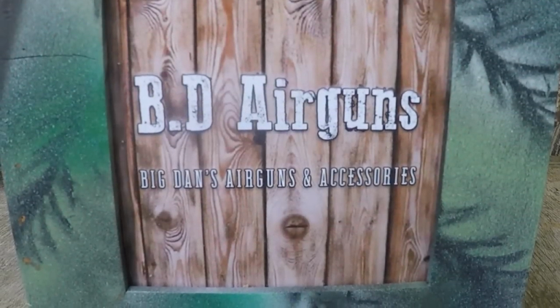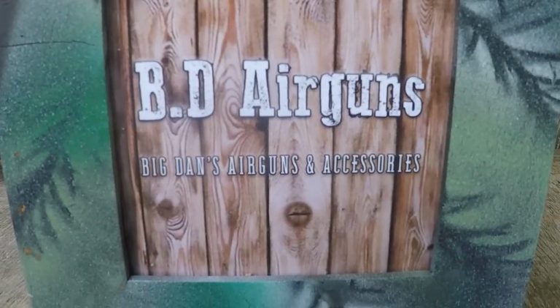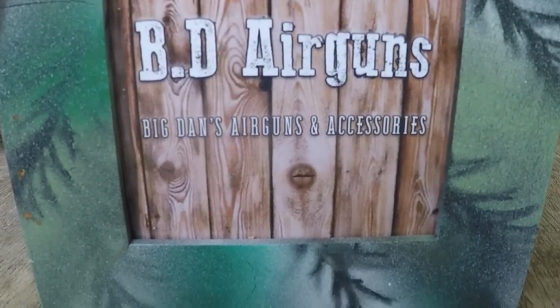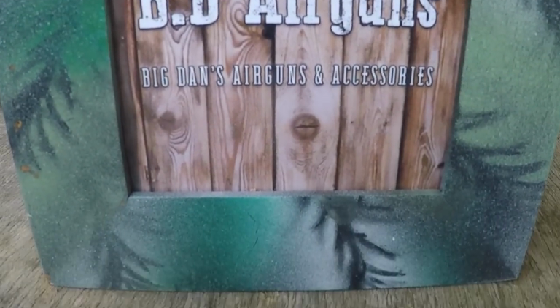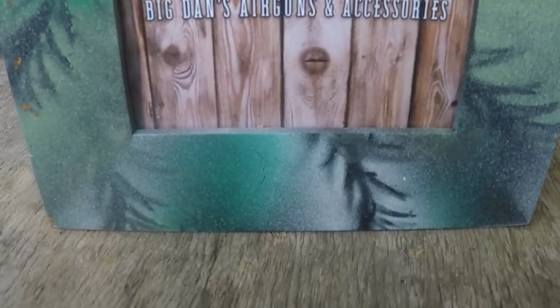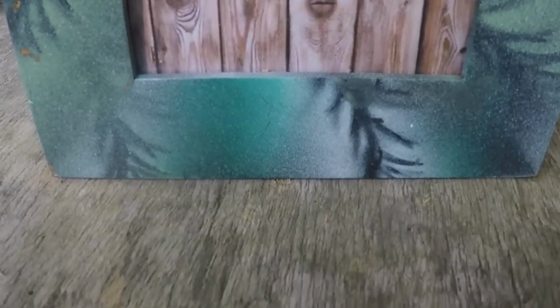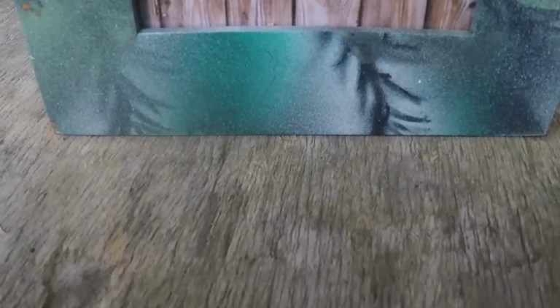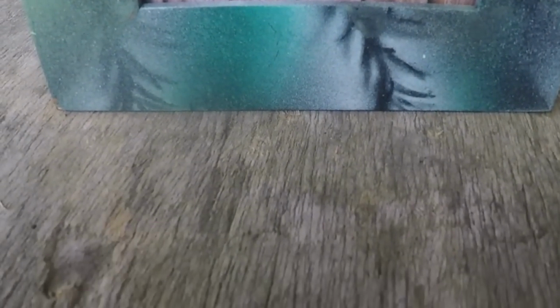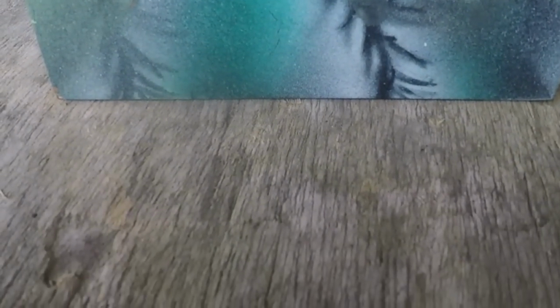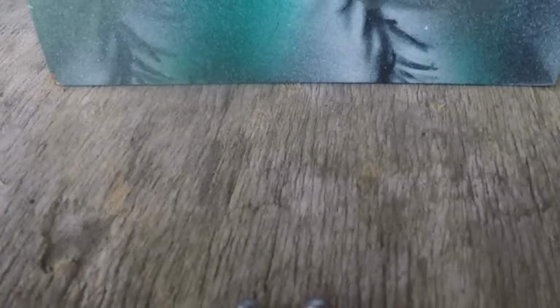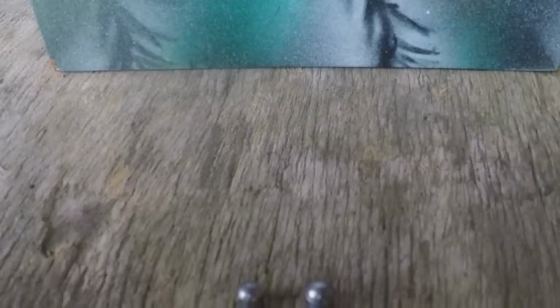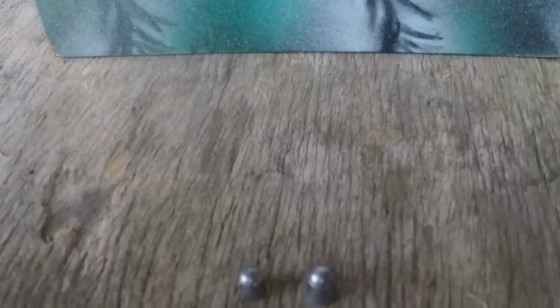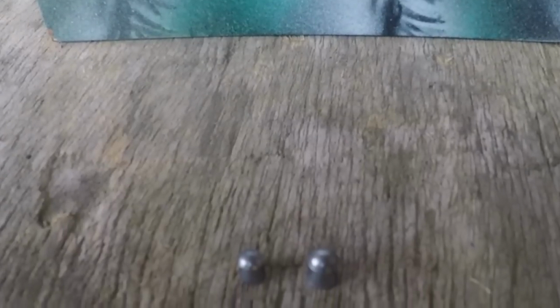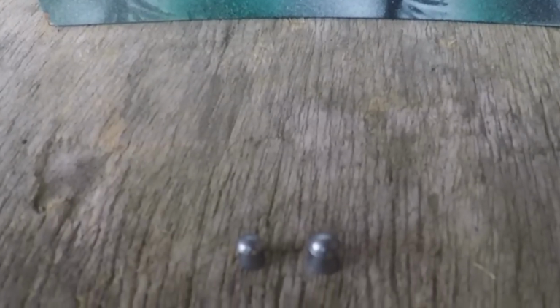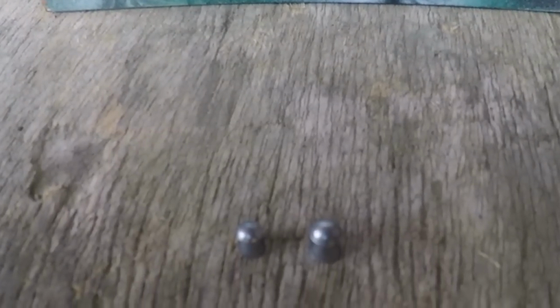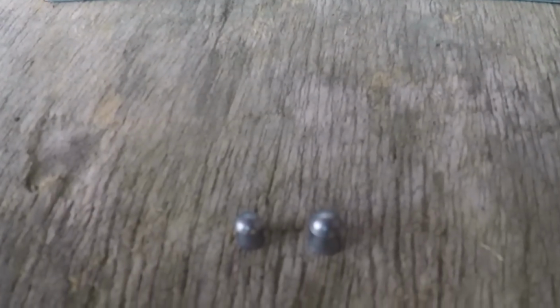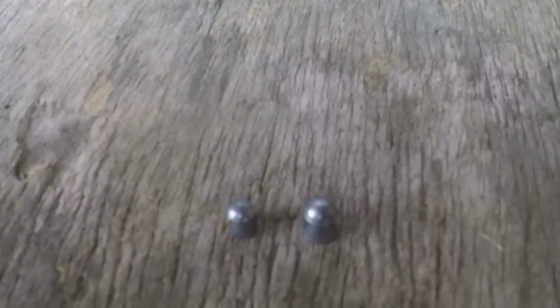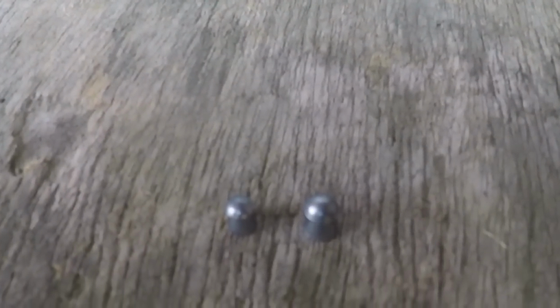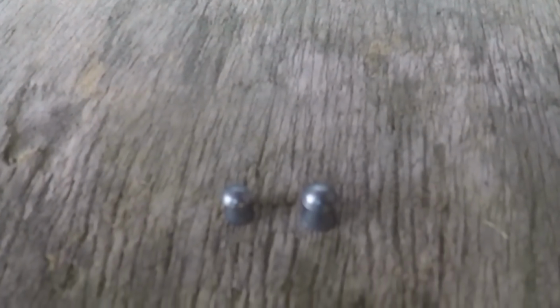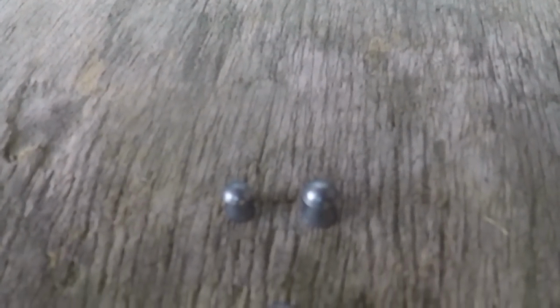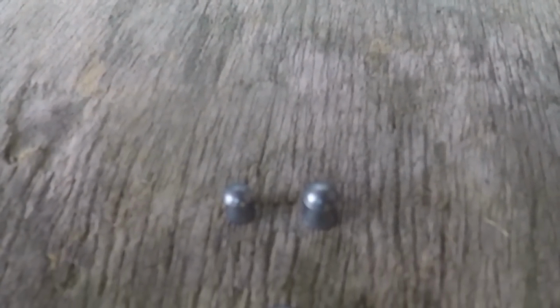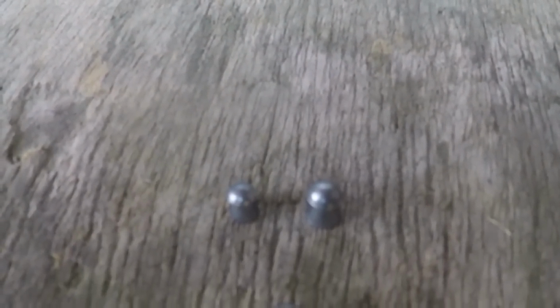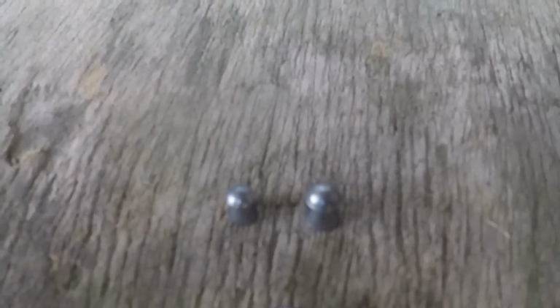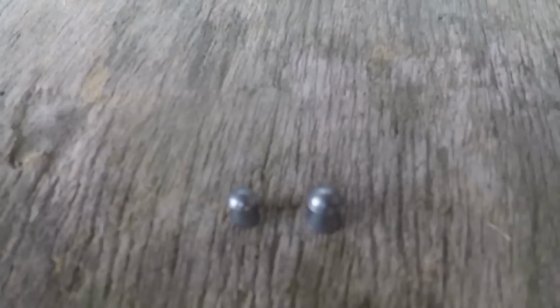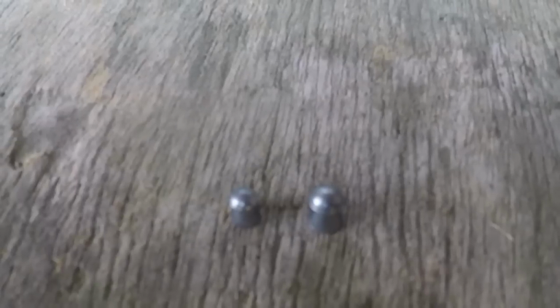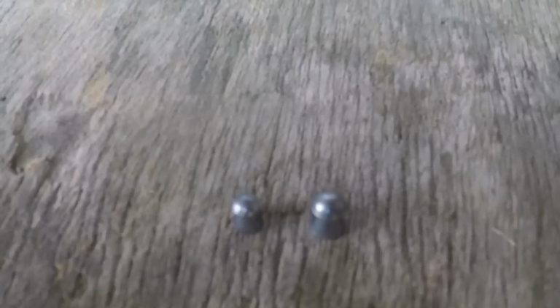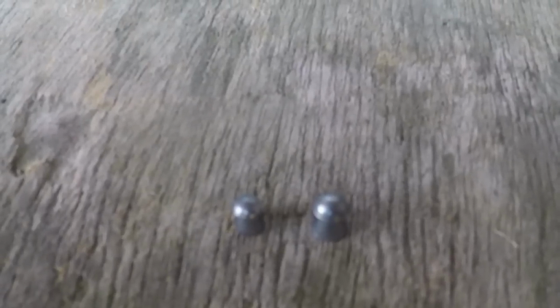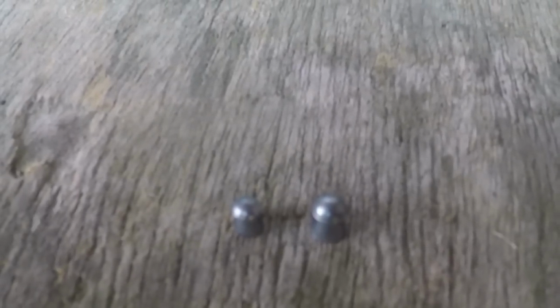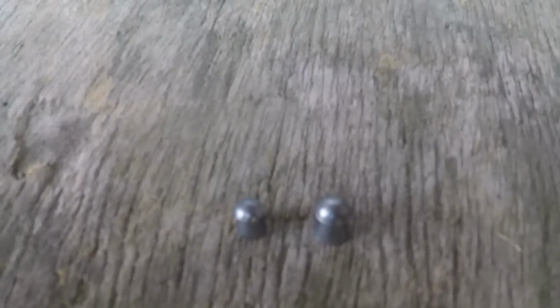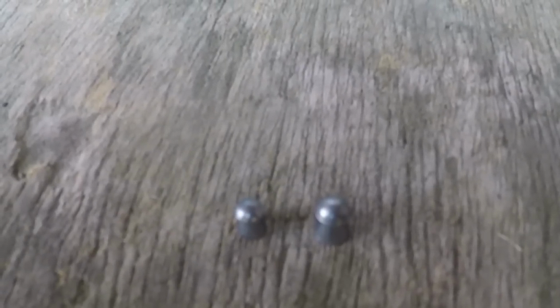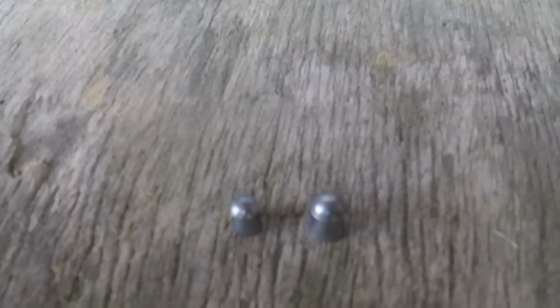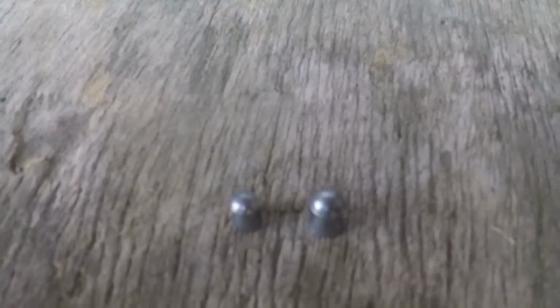Welcome back to Big Dan's Airgun Reviews. Now, the calibre debate. This has been raging on throughout the UK and the rest of the world for absolutely years — which is the better calibre? At least with our power limits: .177 or .22.